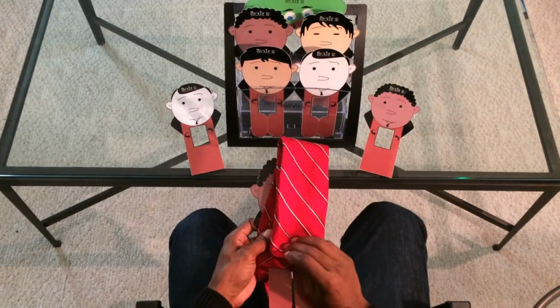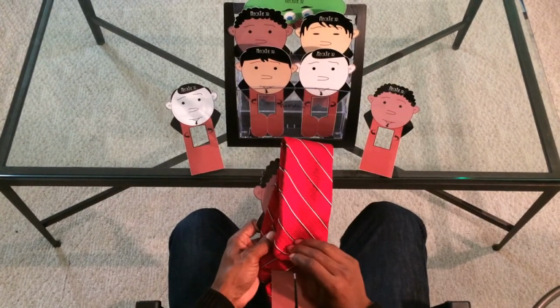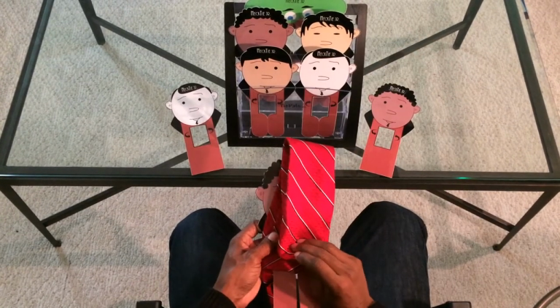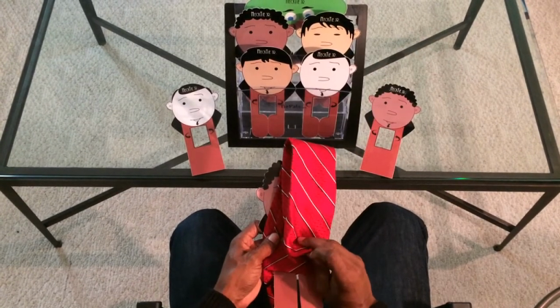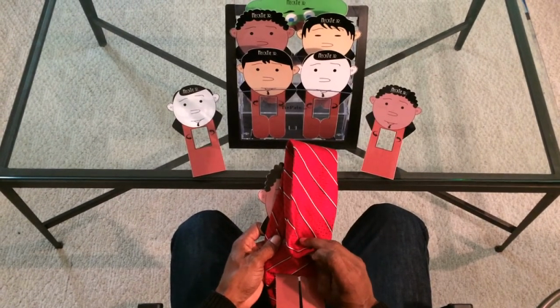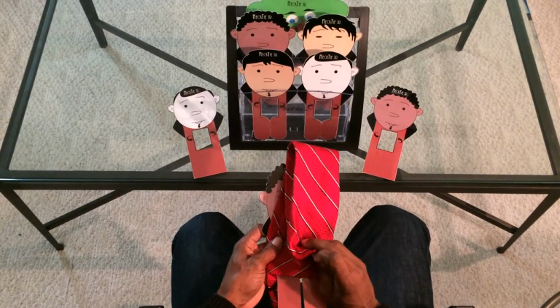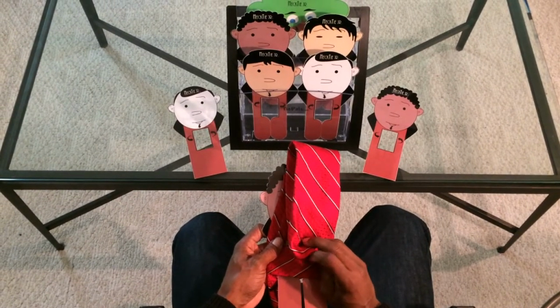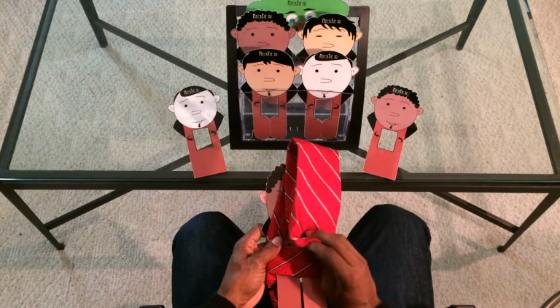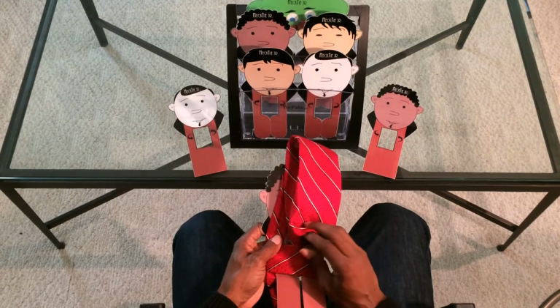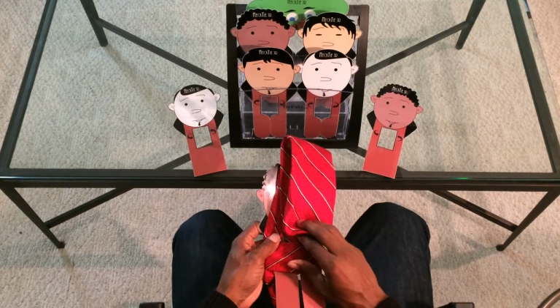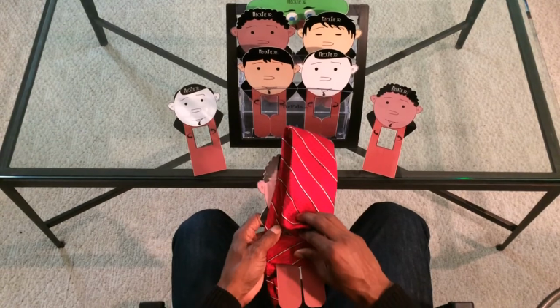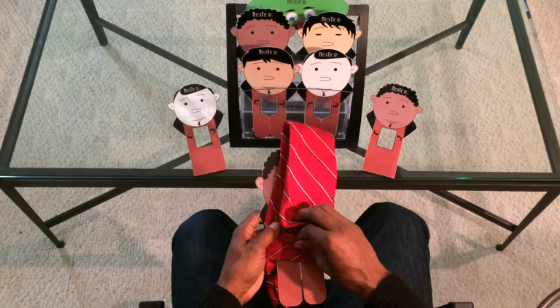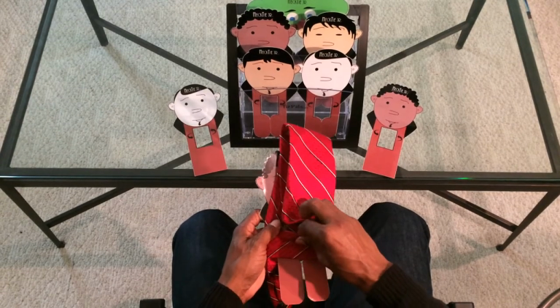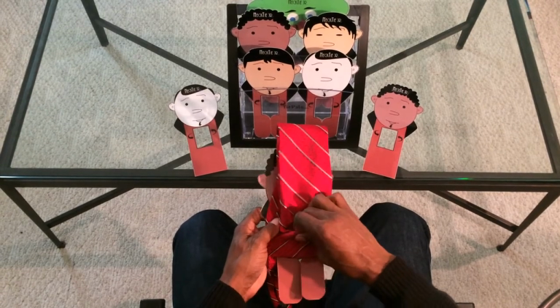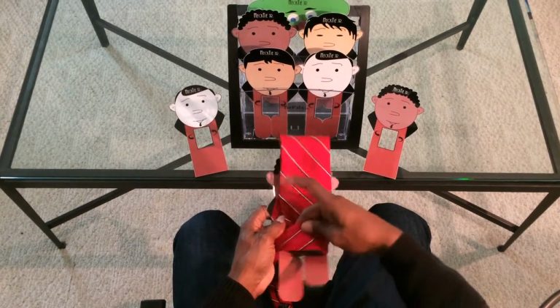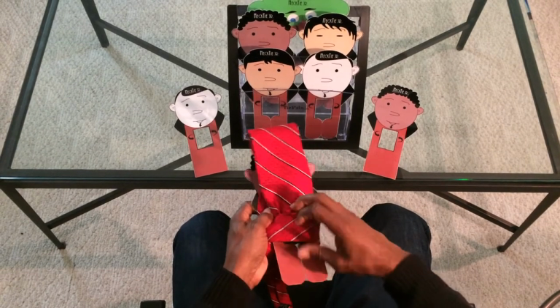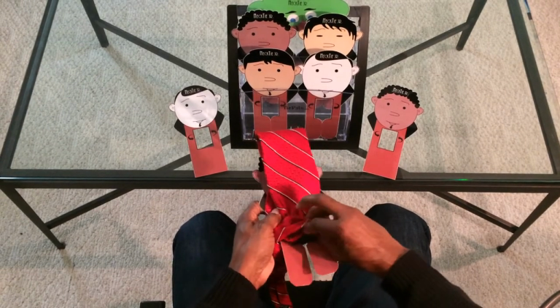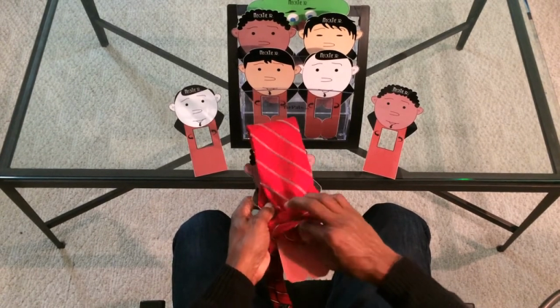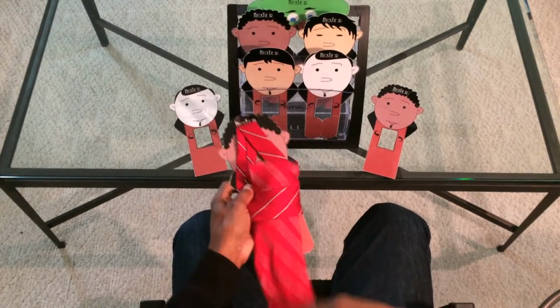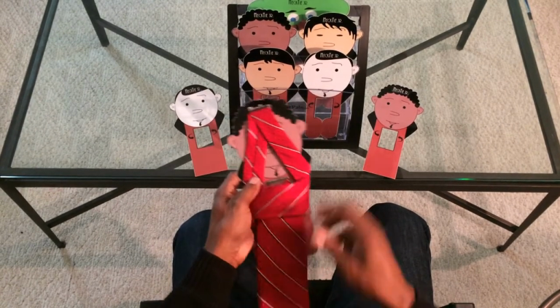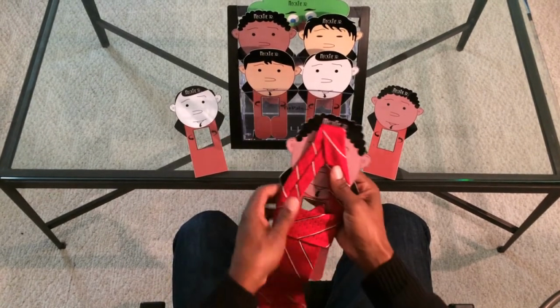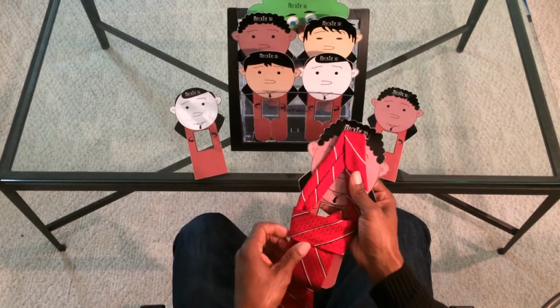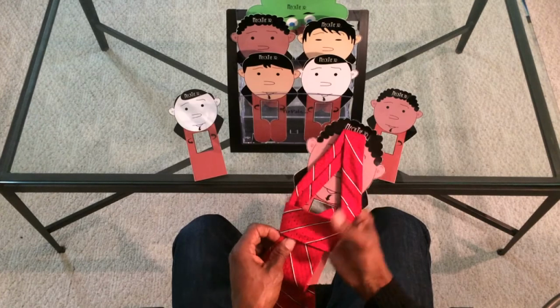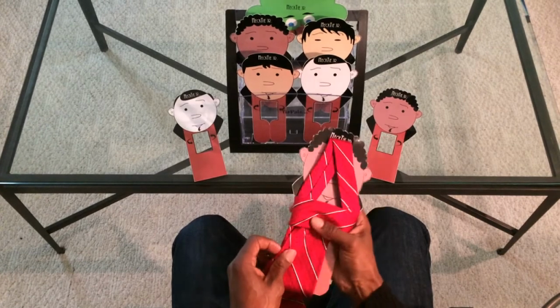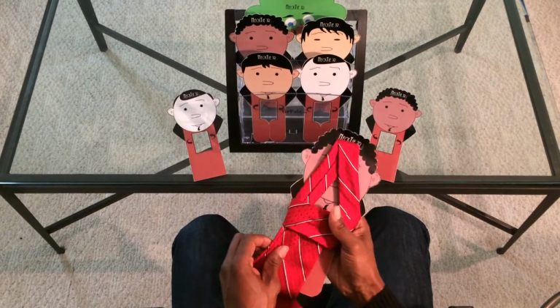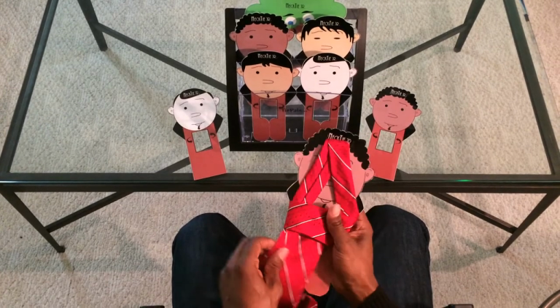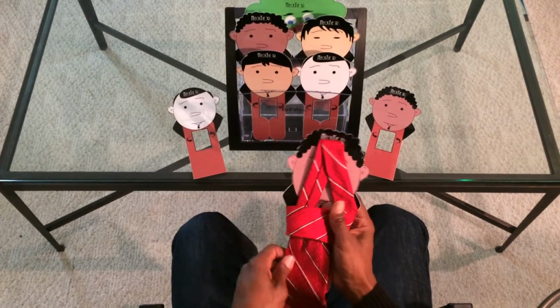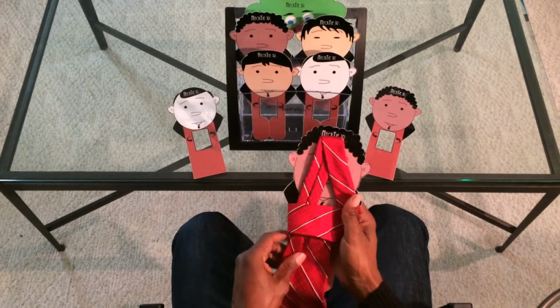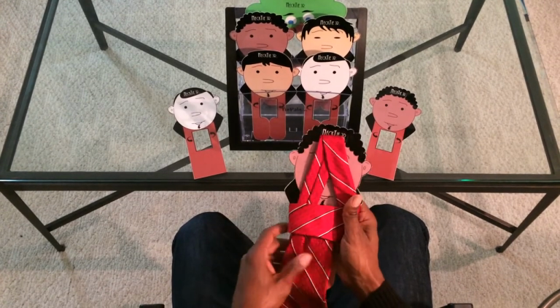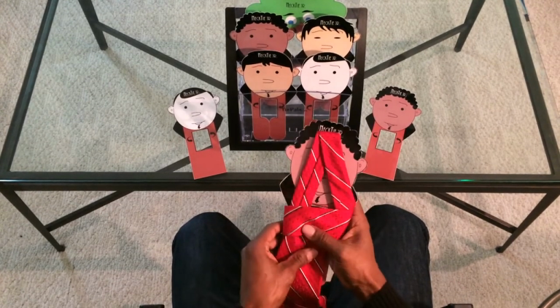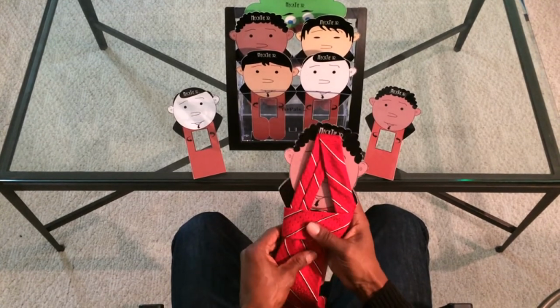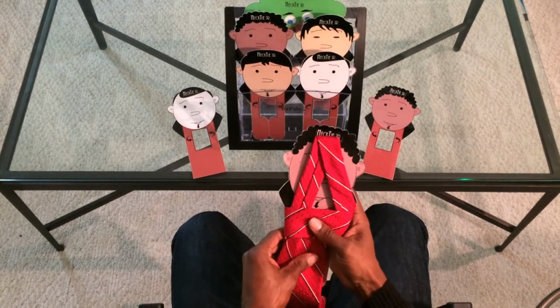The story further says that the fox chased the rabbit further into the hole. So we're going to go through our last loop and pull it through. At this point we have a completed tie knot.